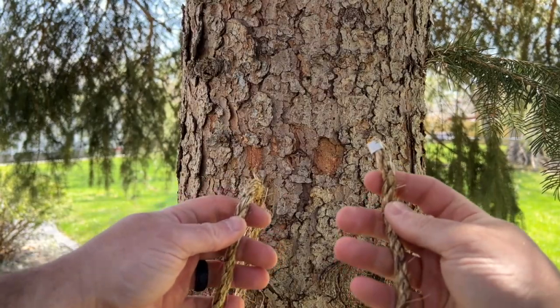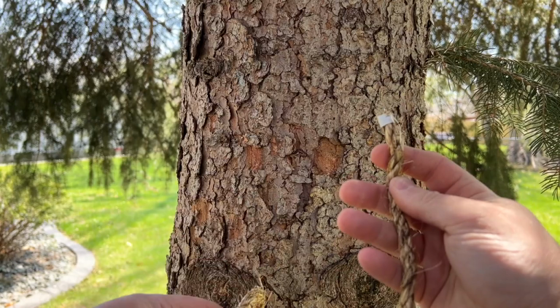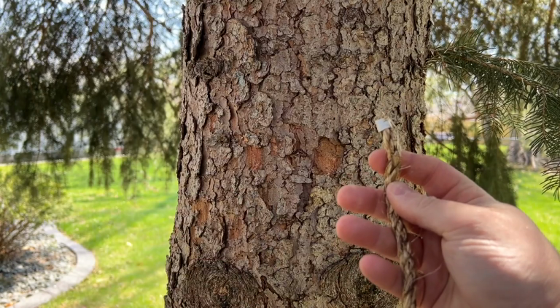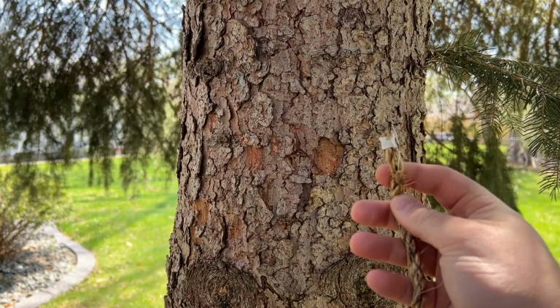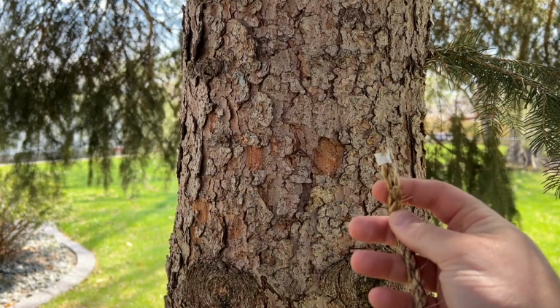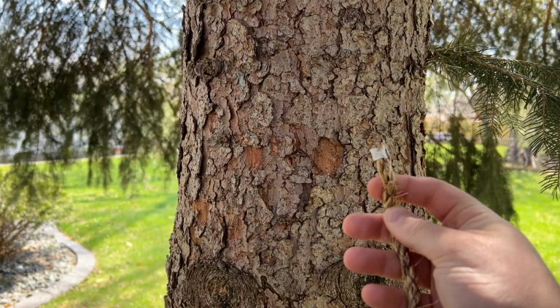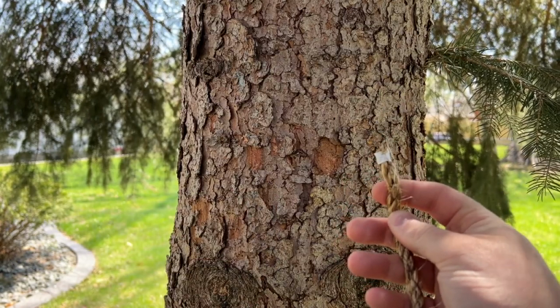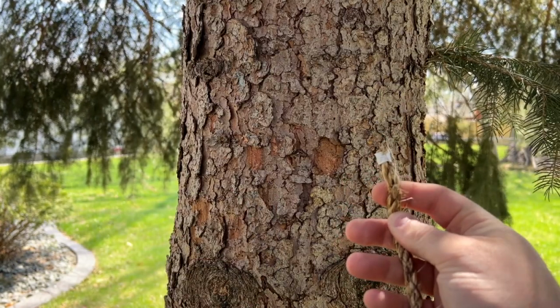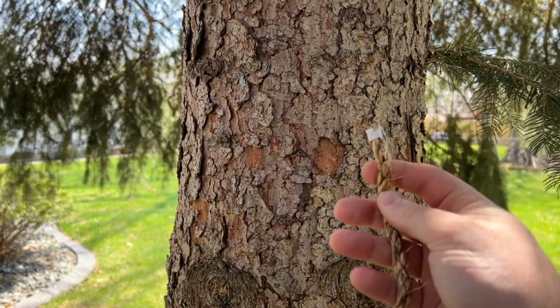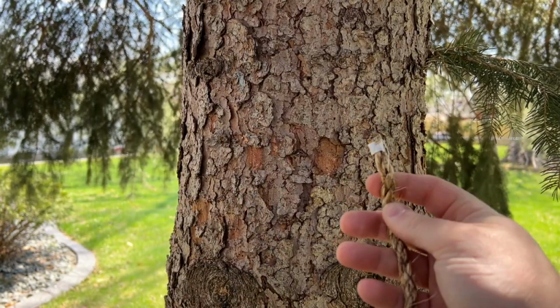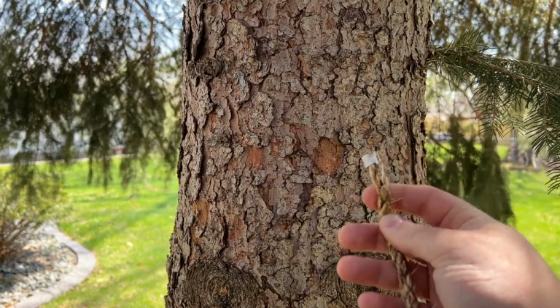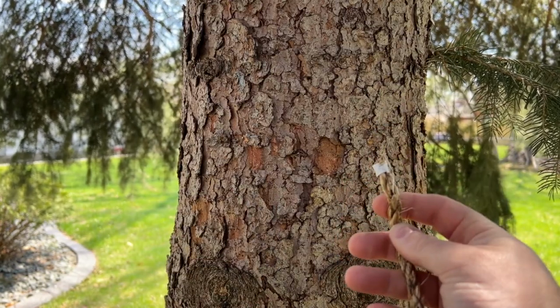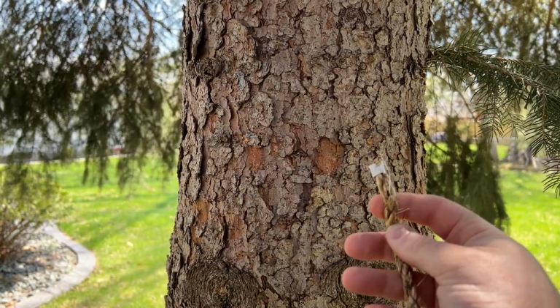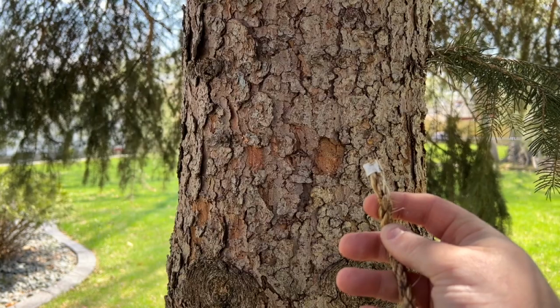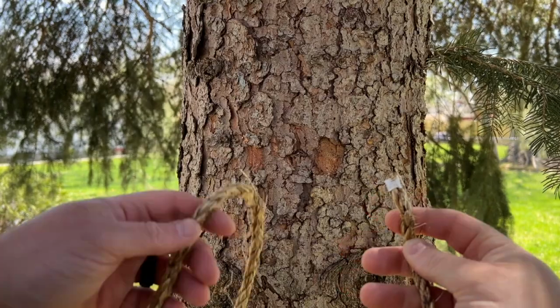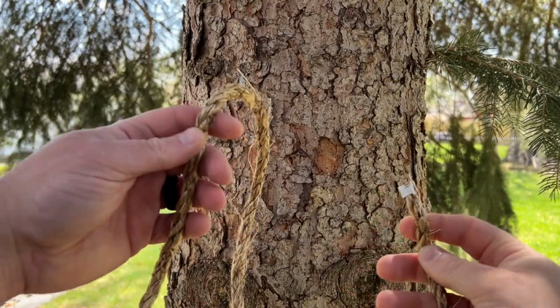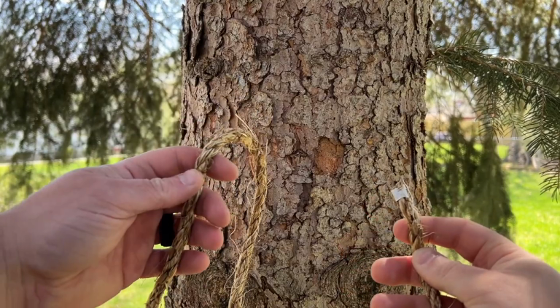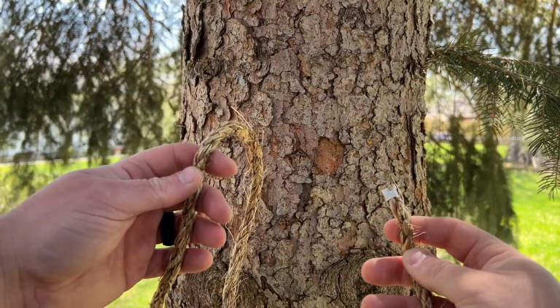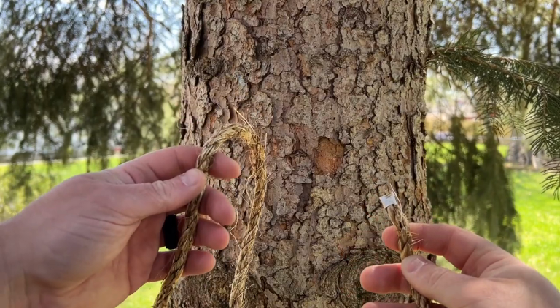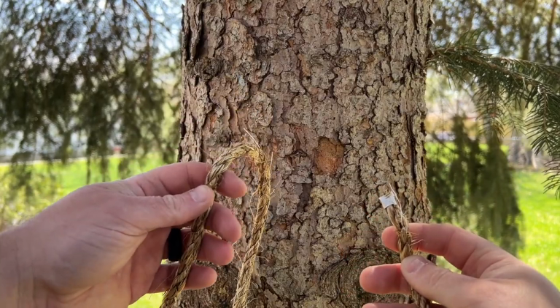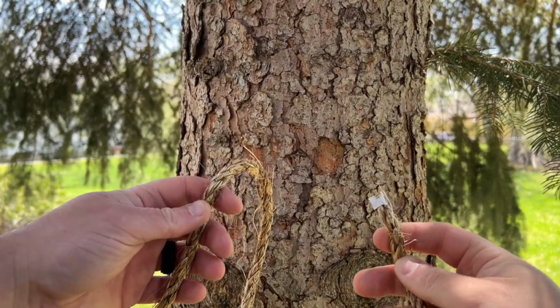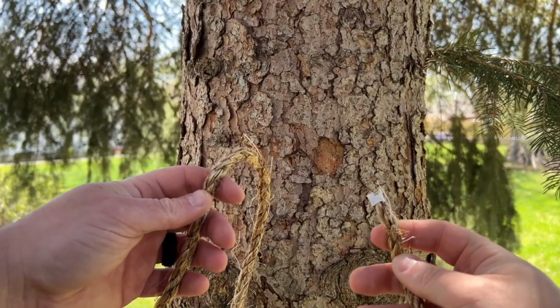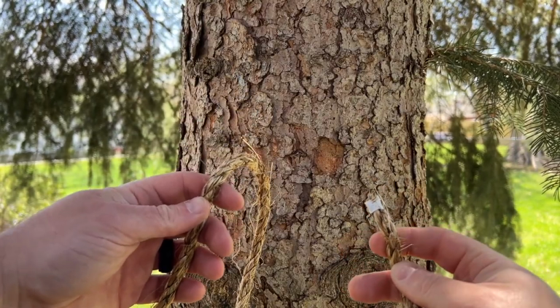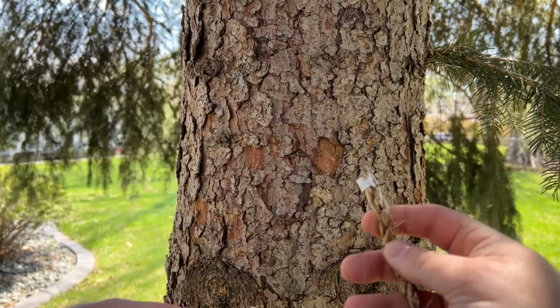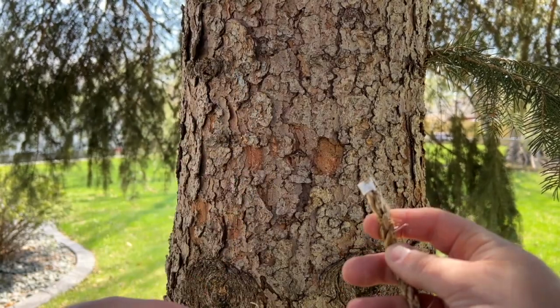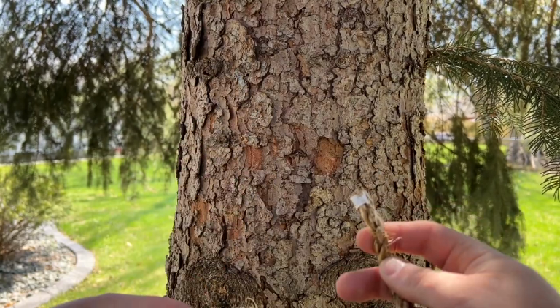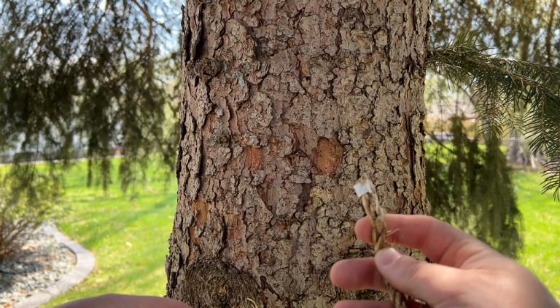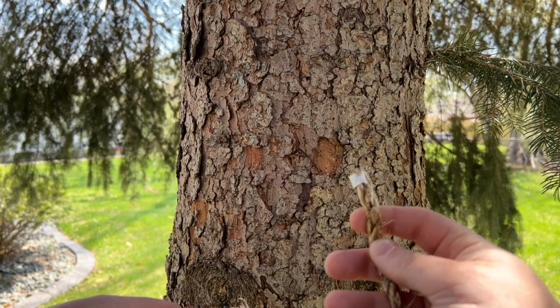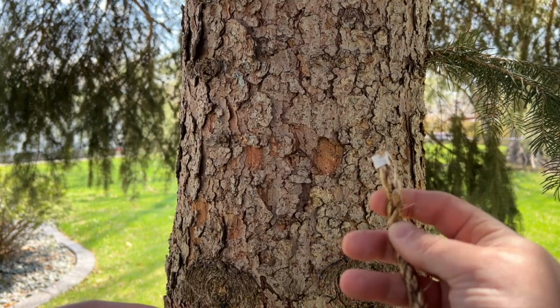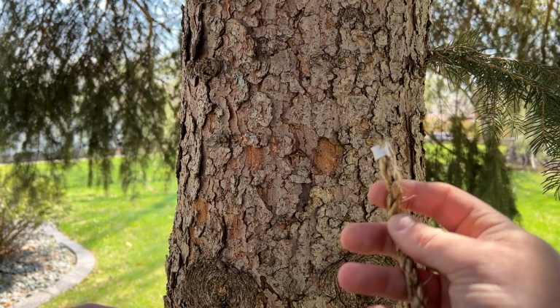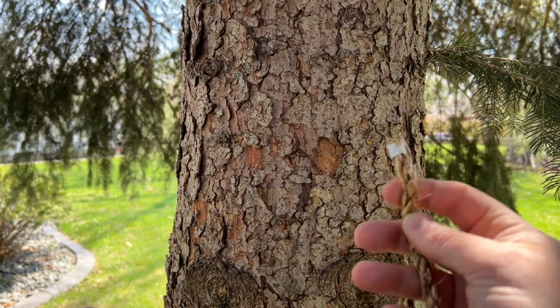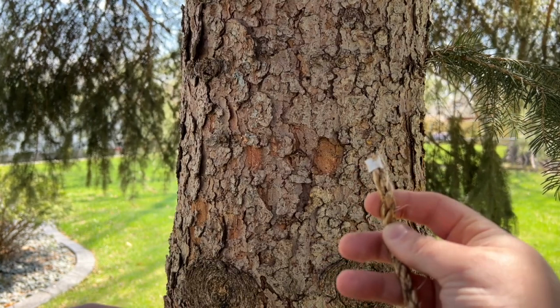You have the end of the rope, which is called the bitter end, and then you have the slack, which is called the working end. Now to tie the constrictor knot, what you do is you take the bitter end...